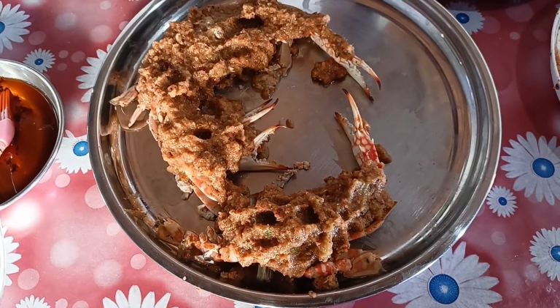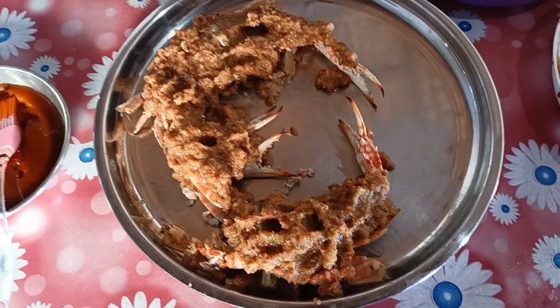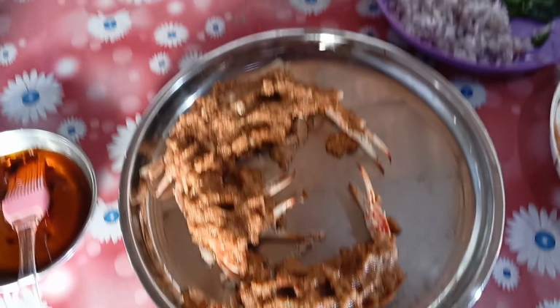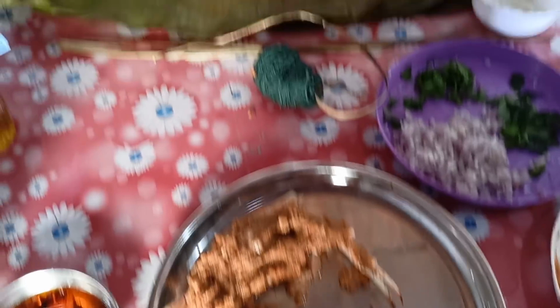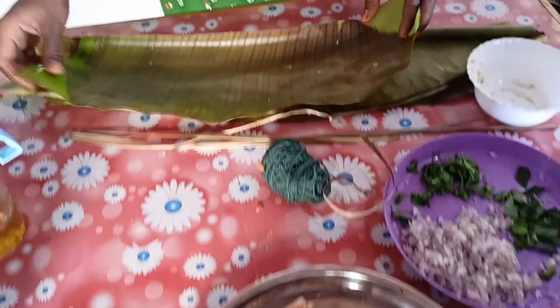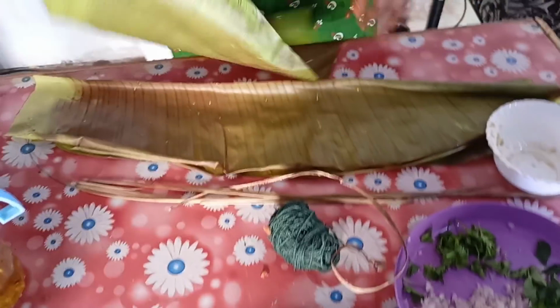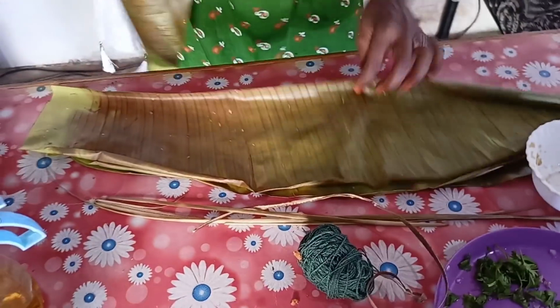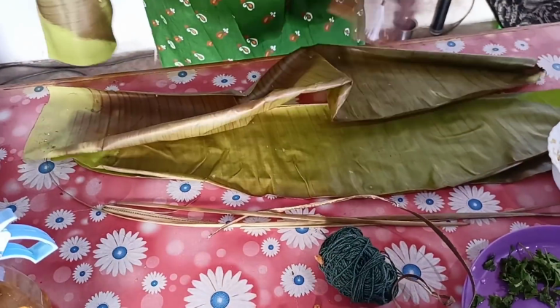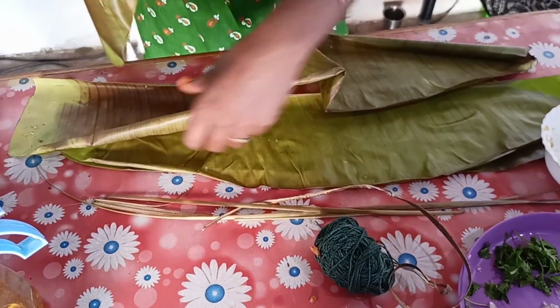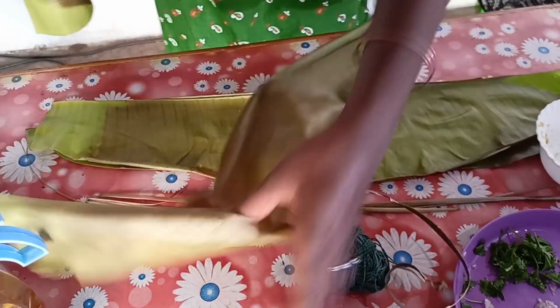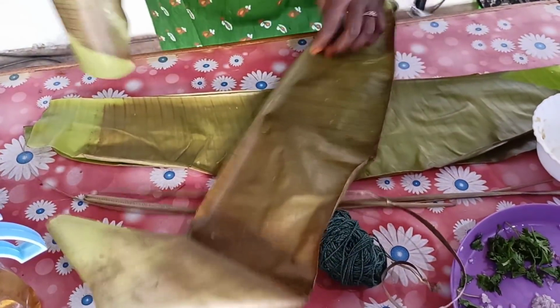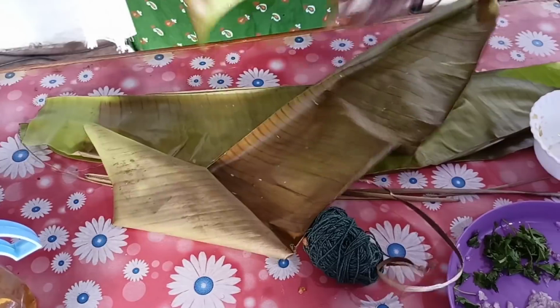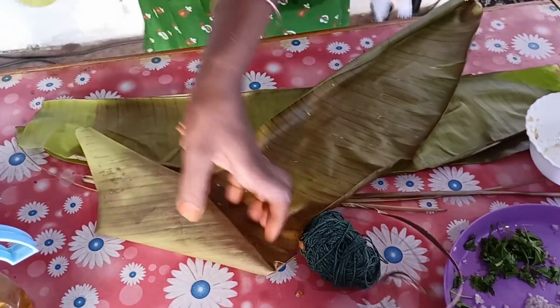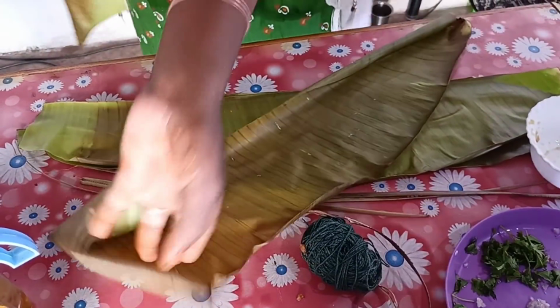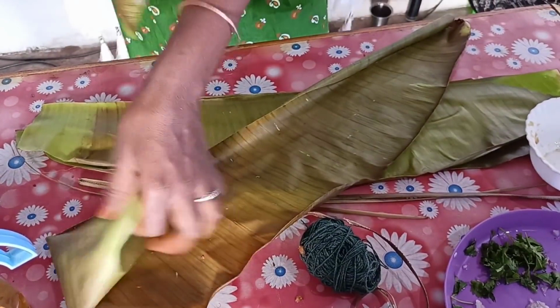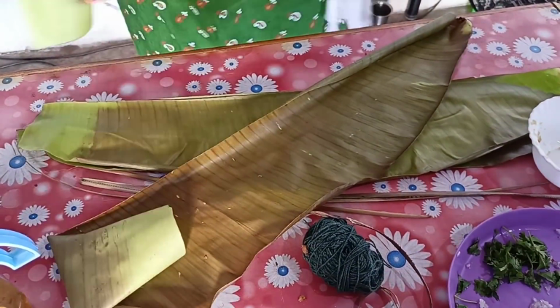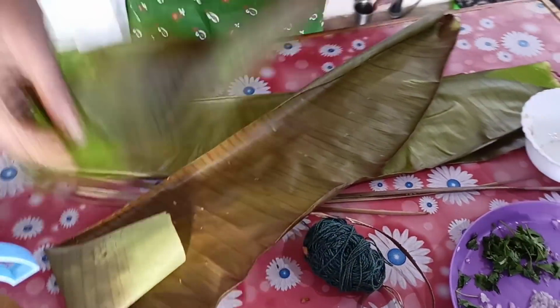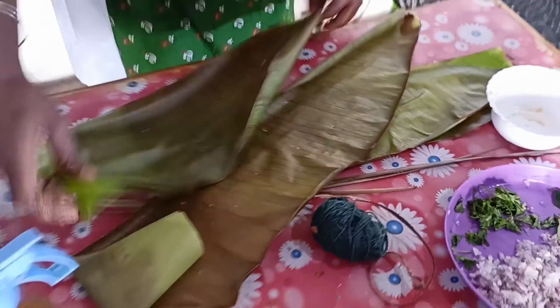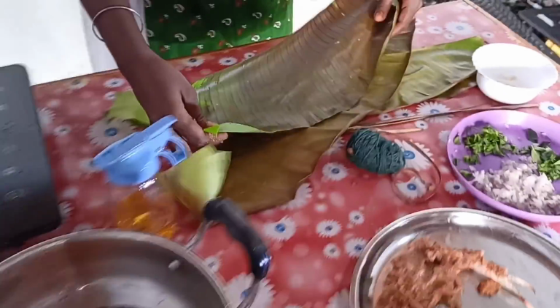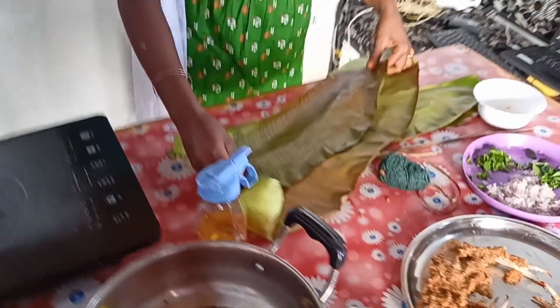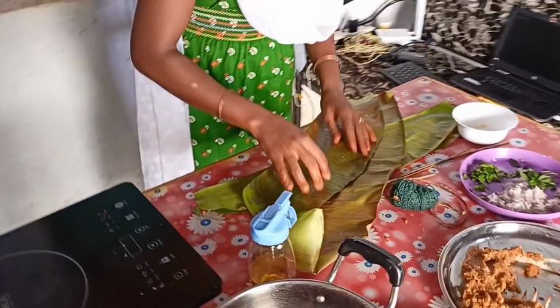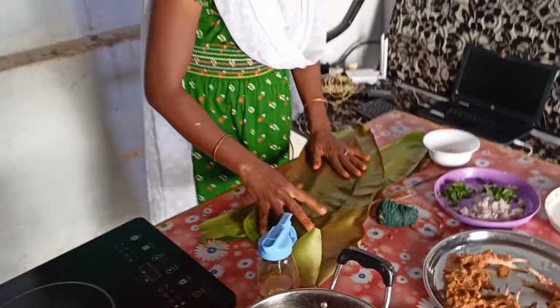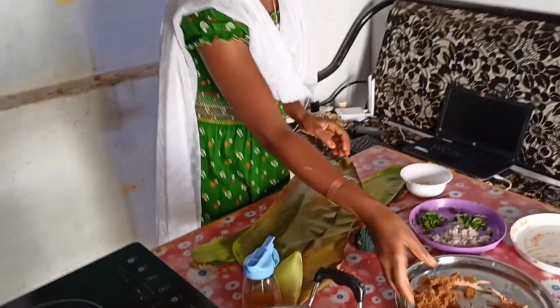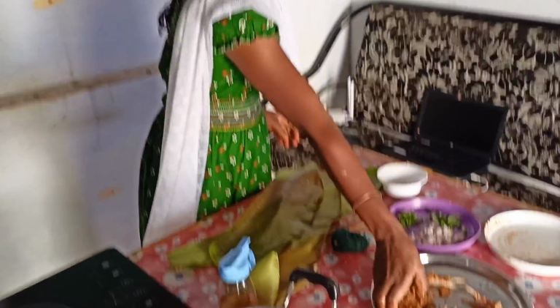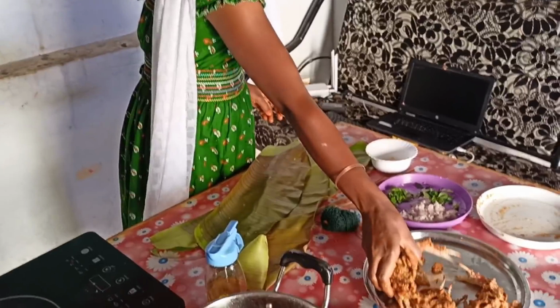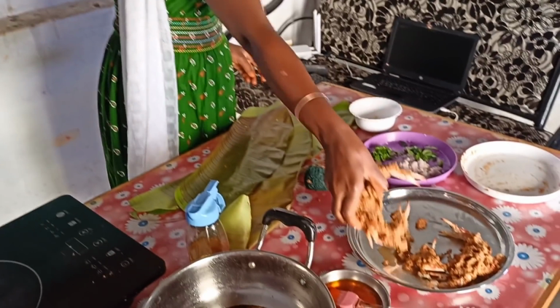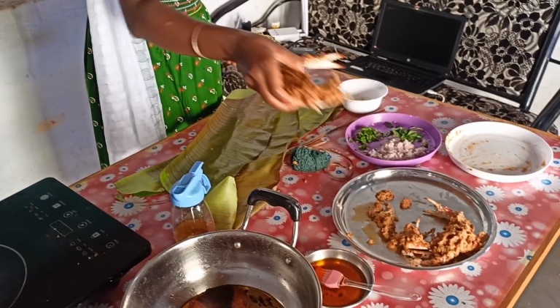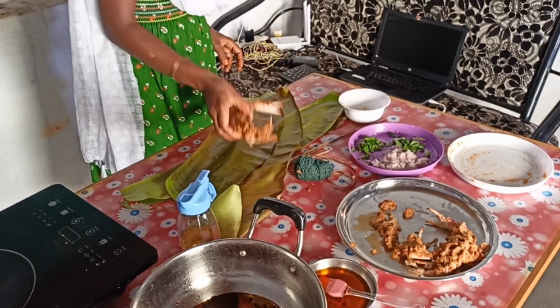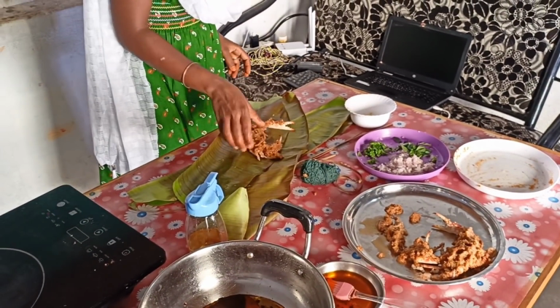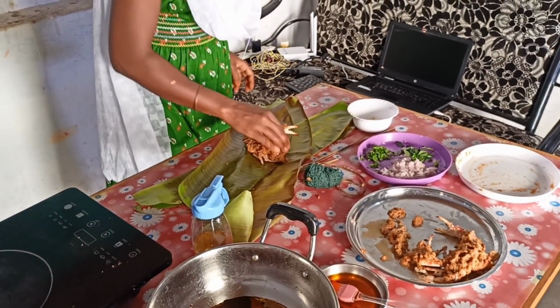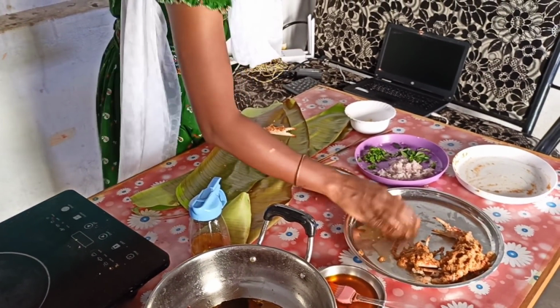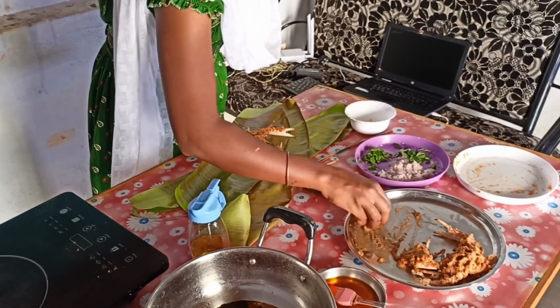Then cut the skewer. Now let's cut the skewer into the pan.